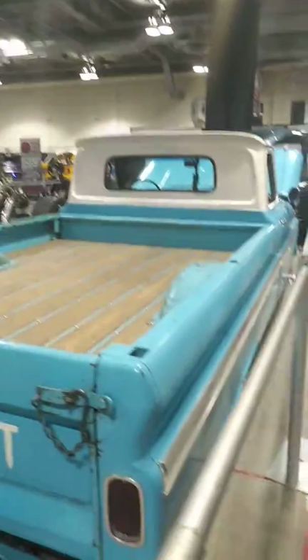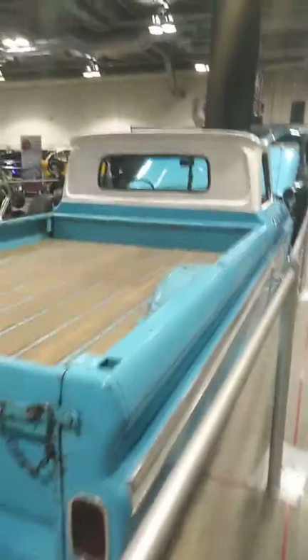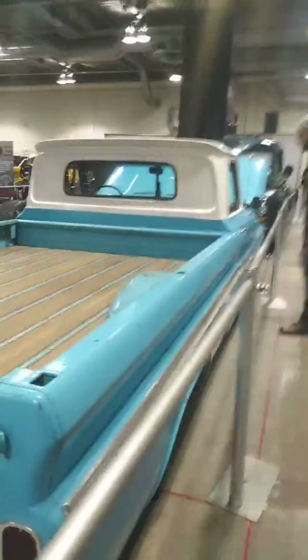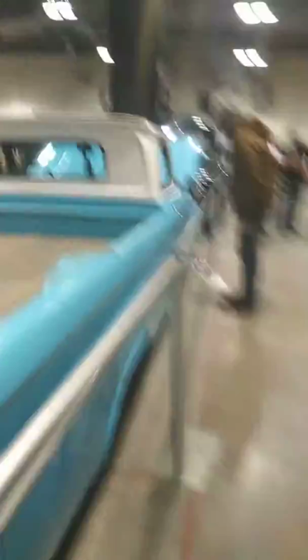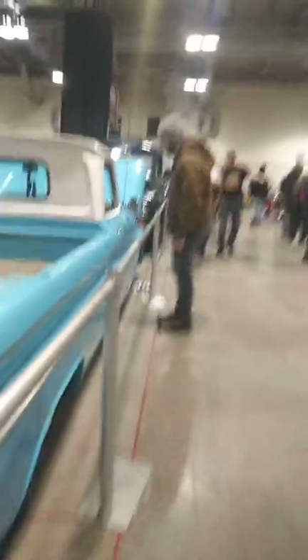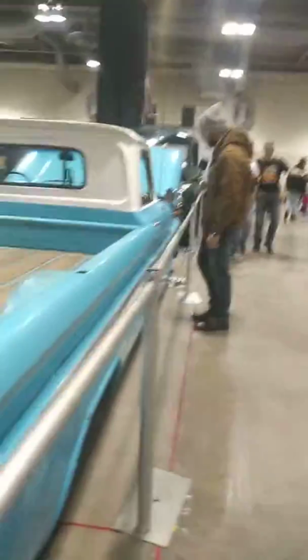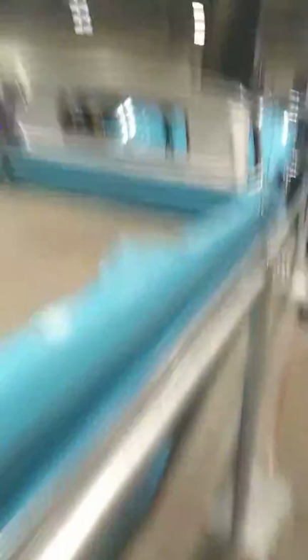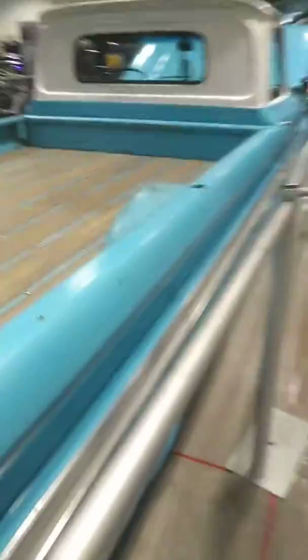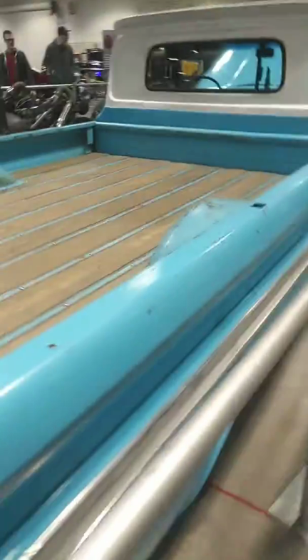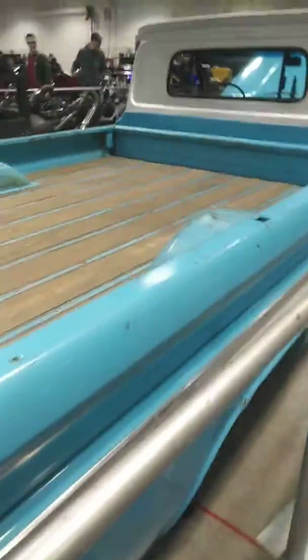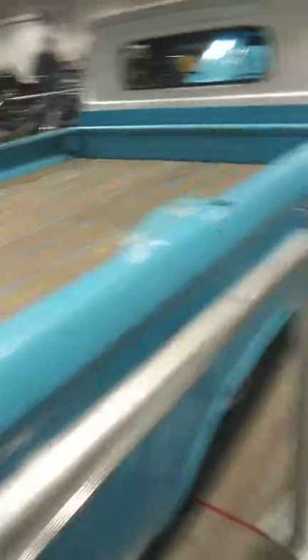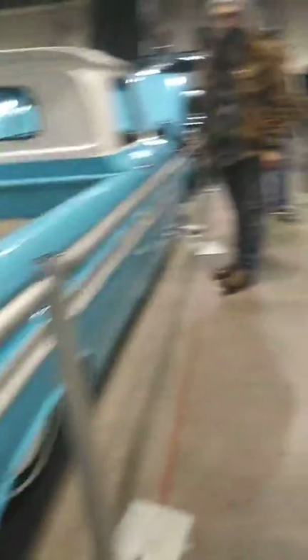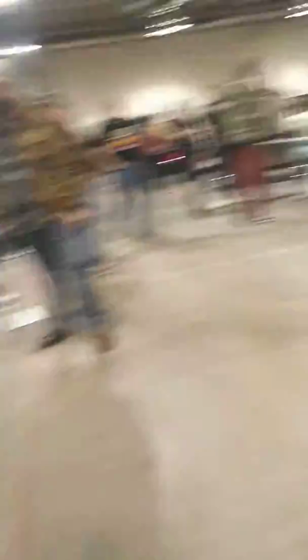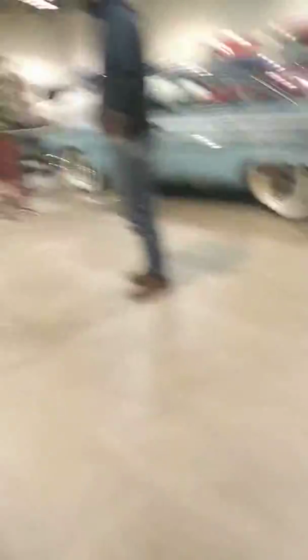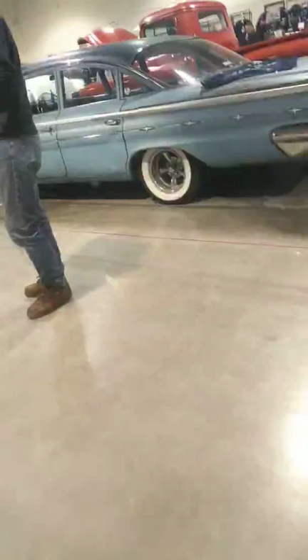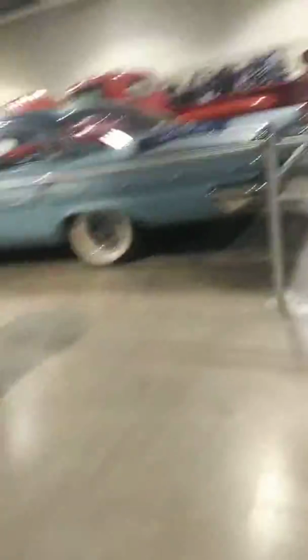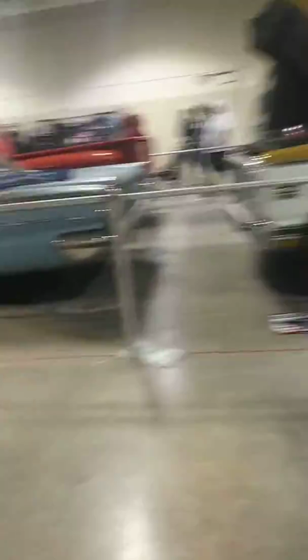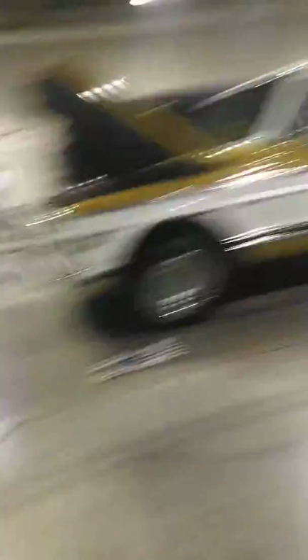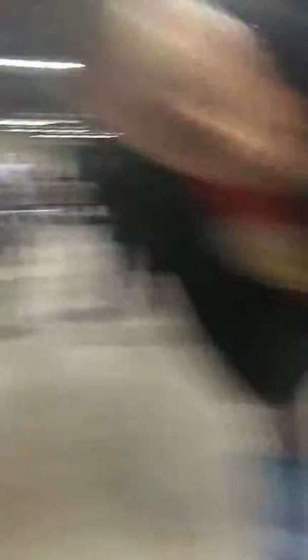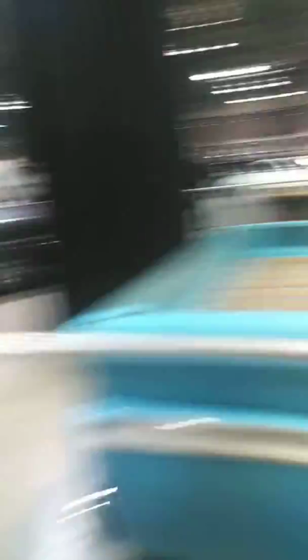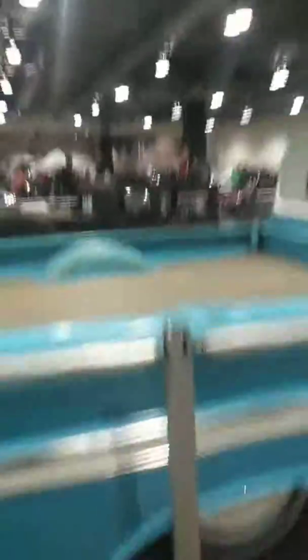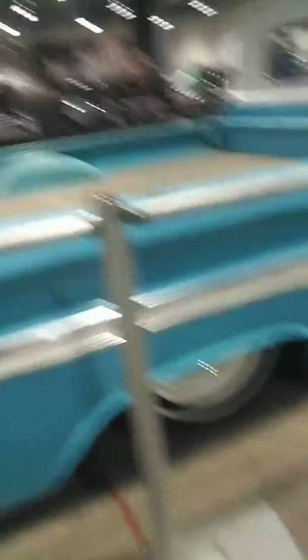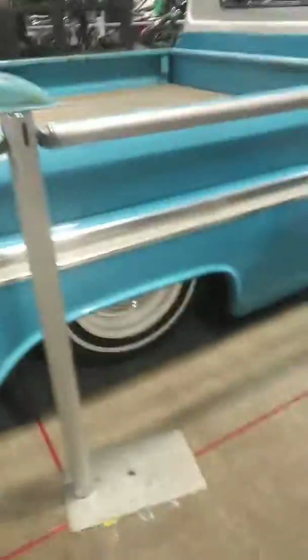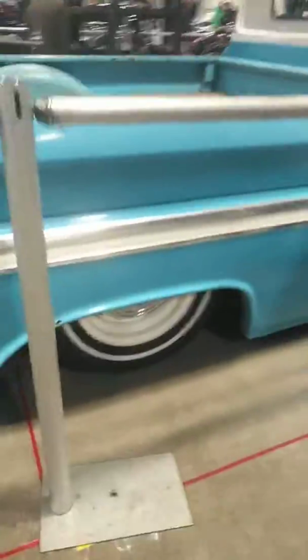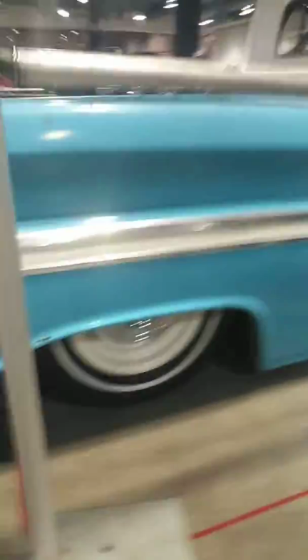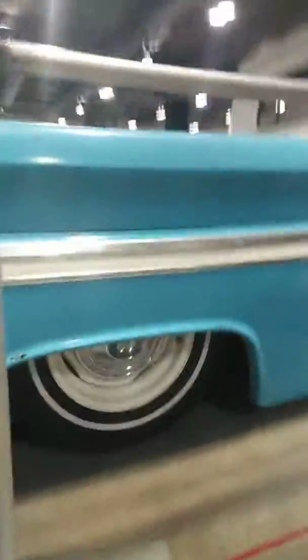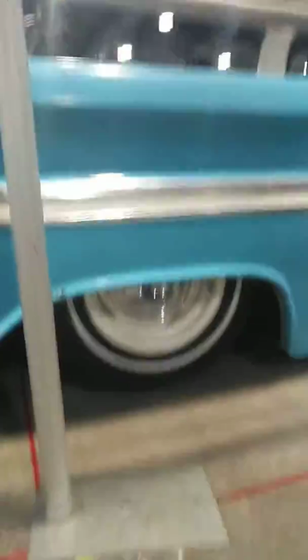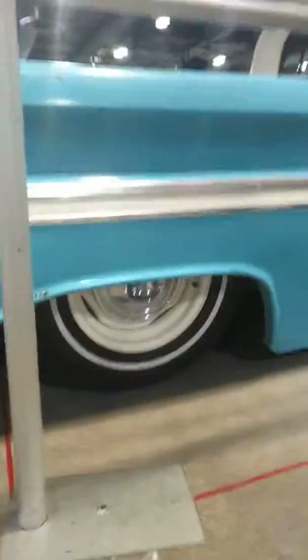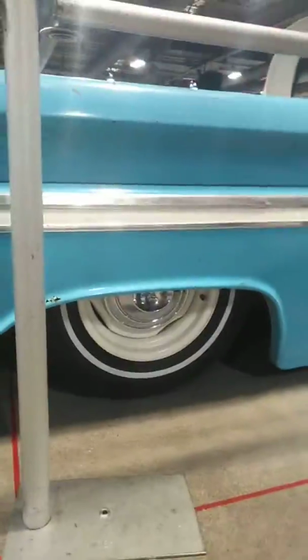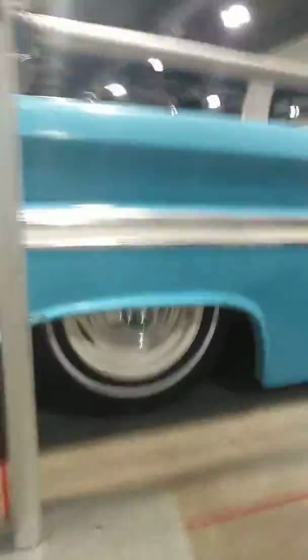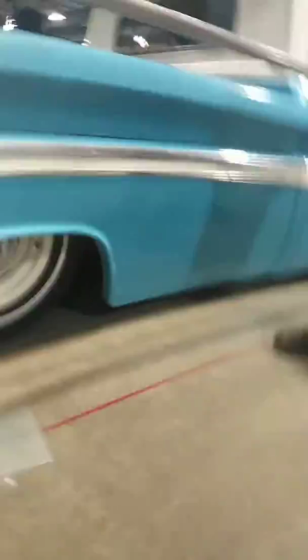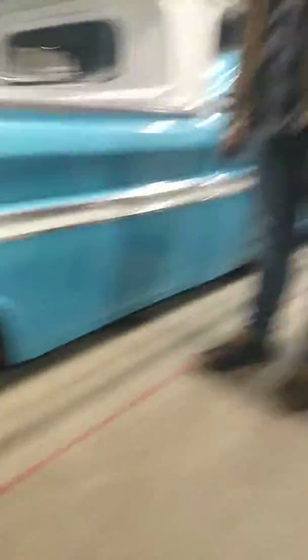Here's our chariot. Pretty nice wheels on there. Pretty cool.